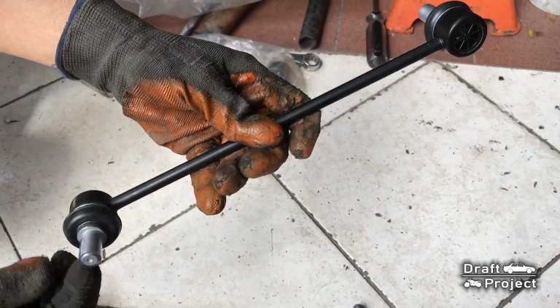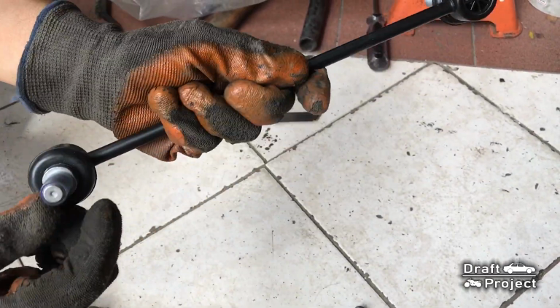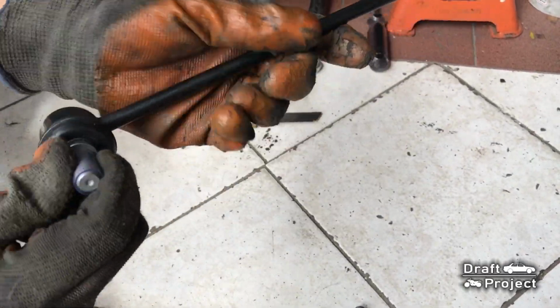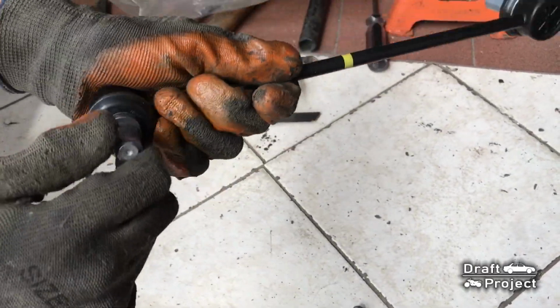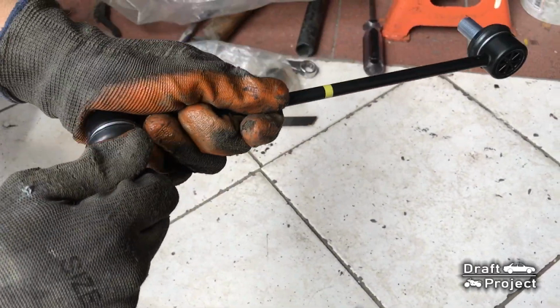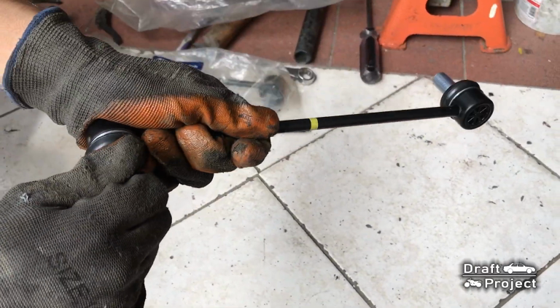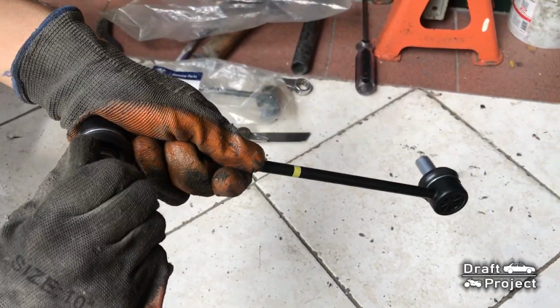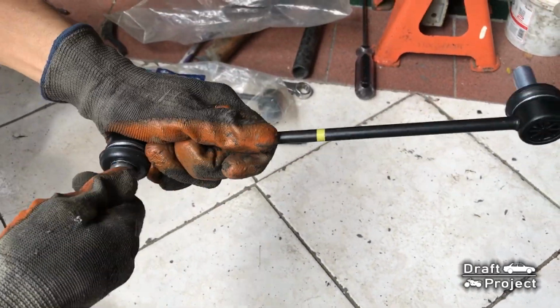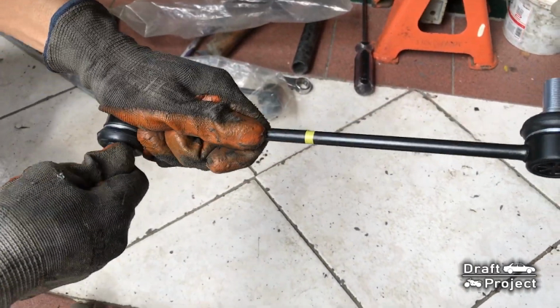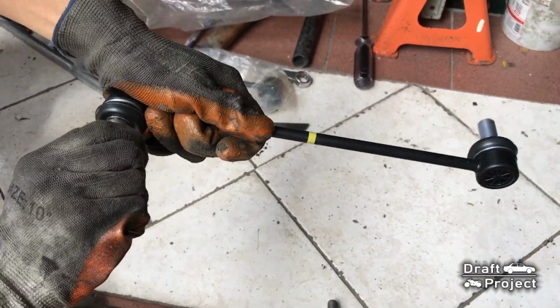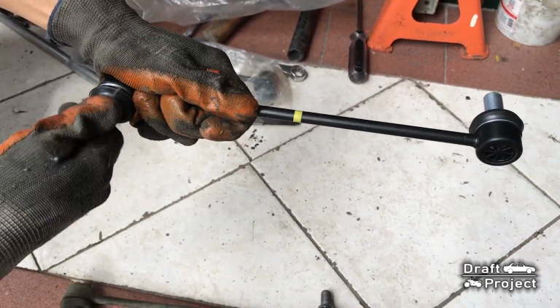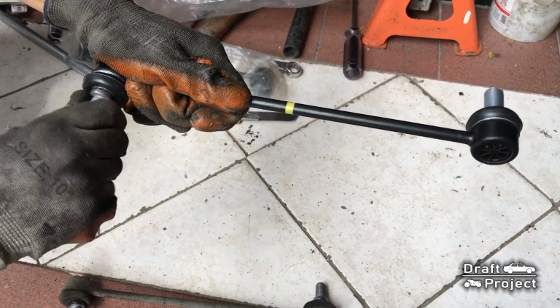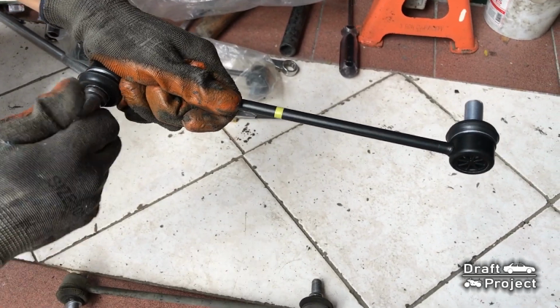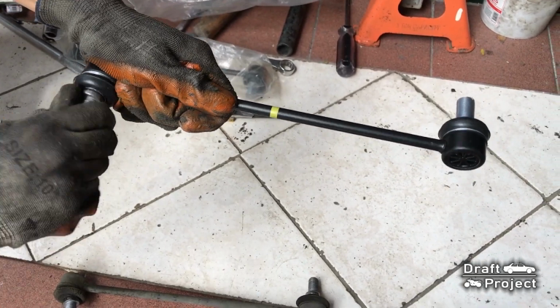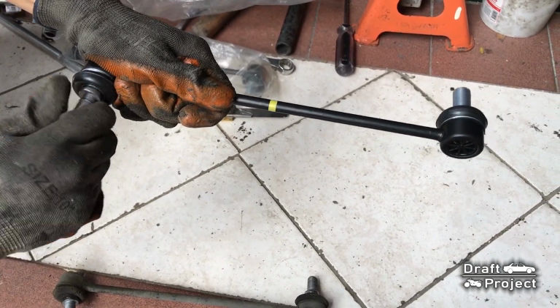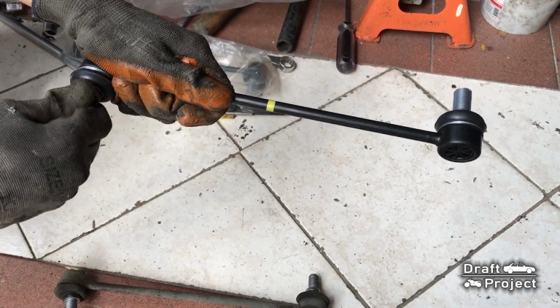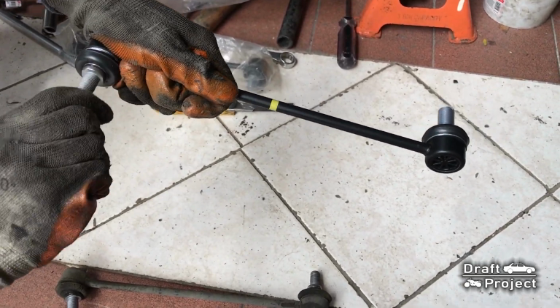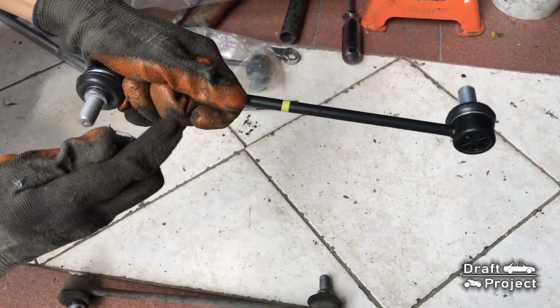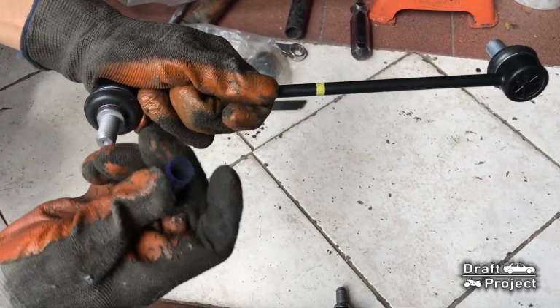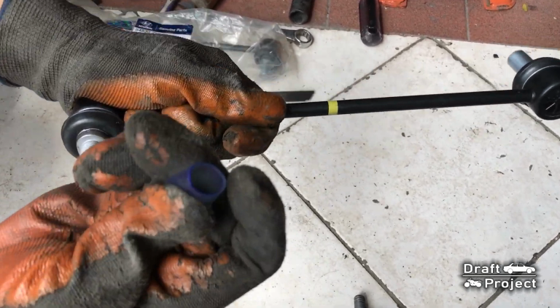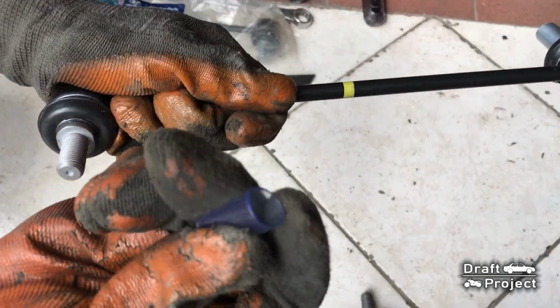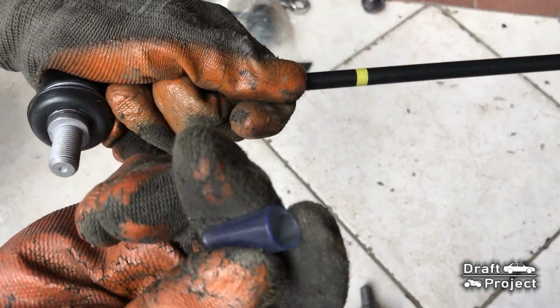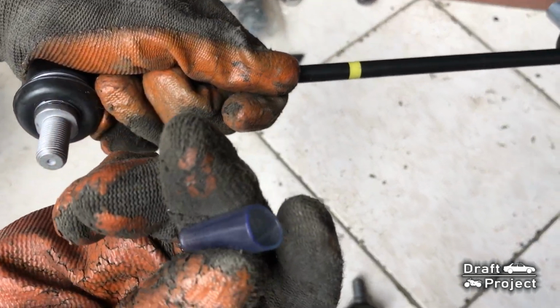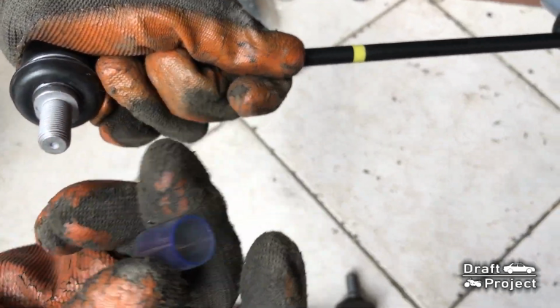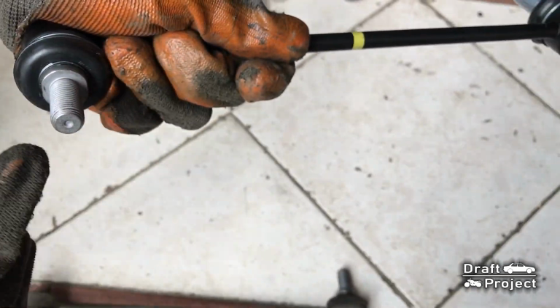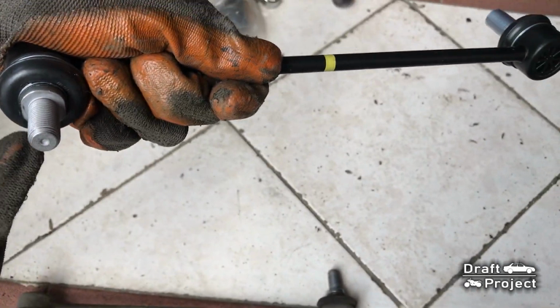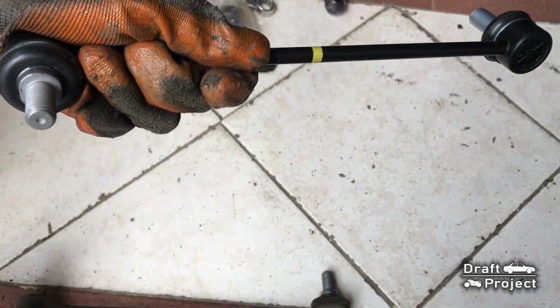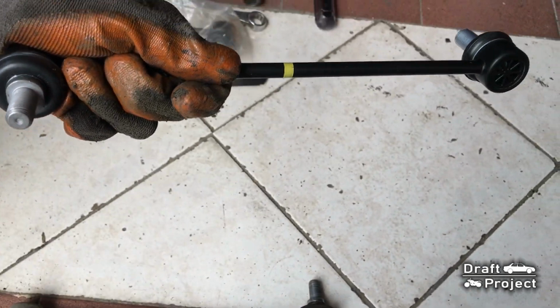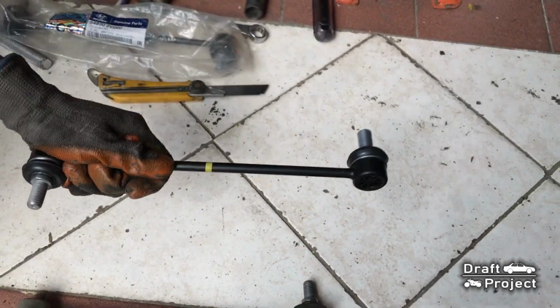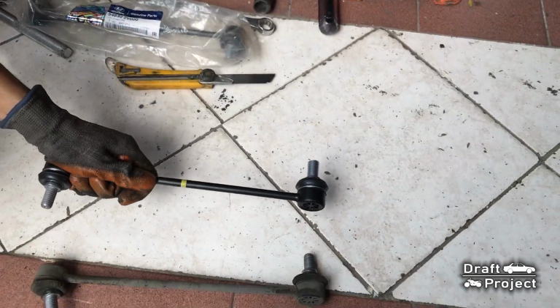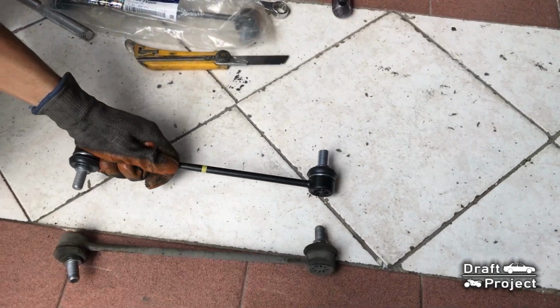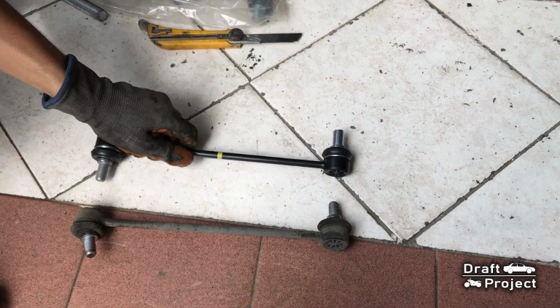On genuine replacement parts, don't forget to remove the thread protector. This is only a small plastic tube.